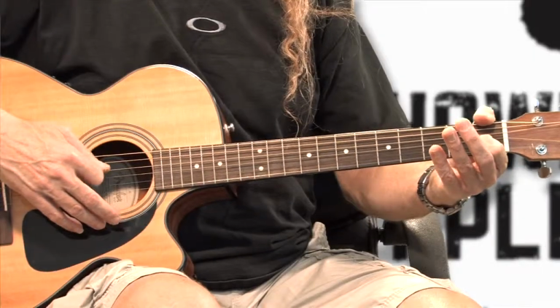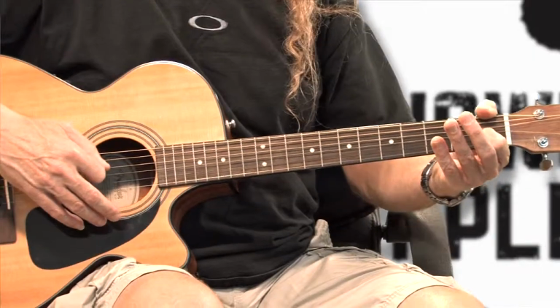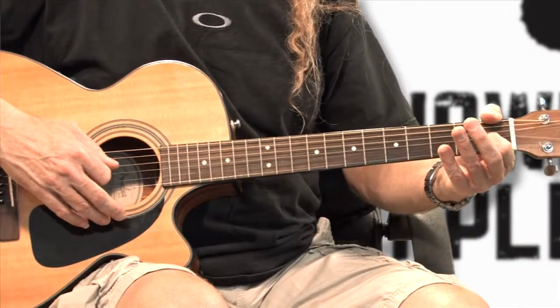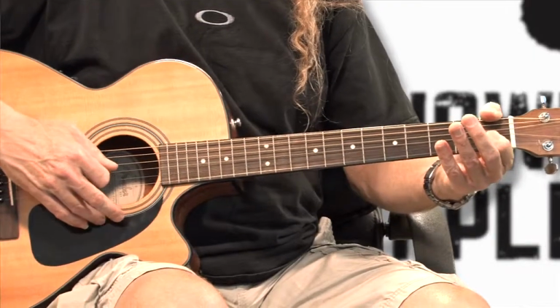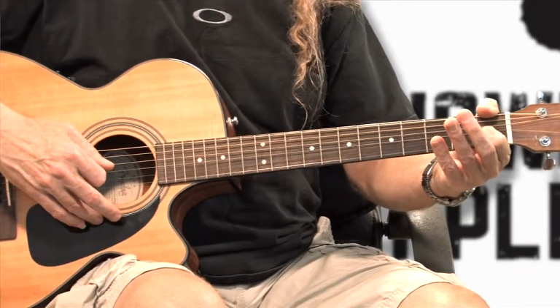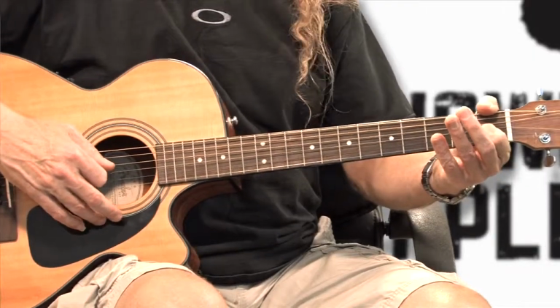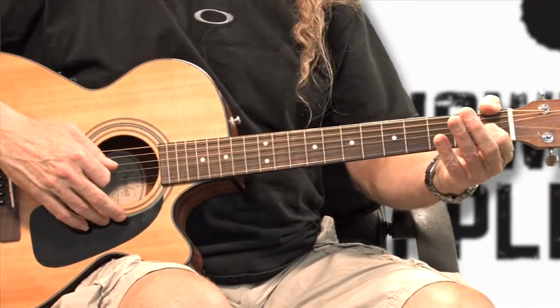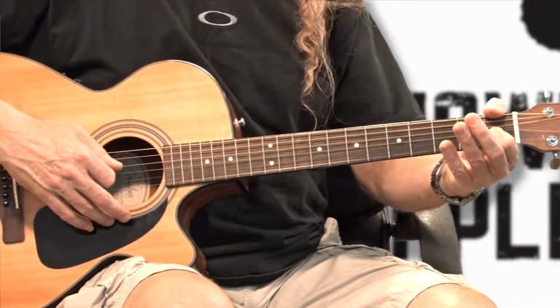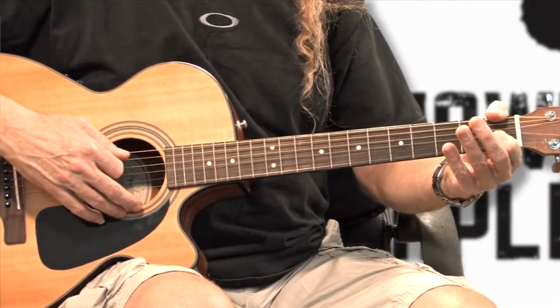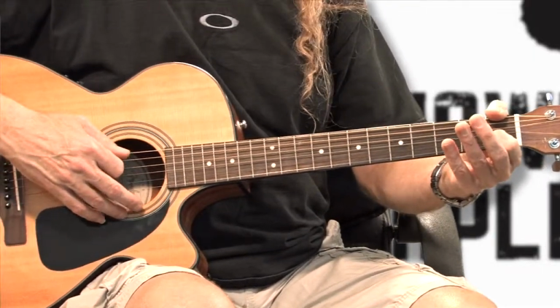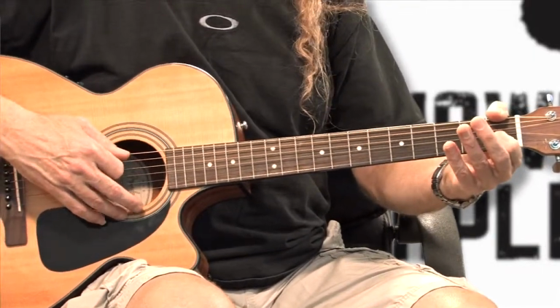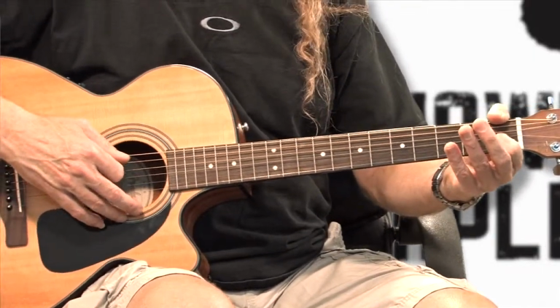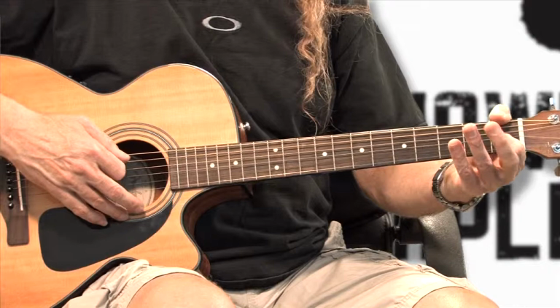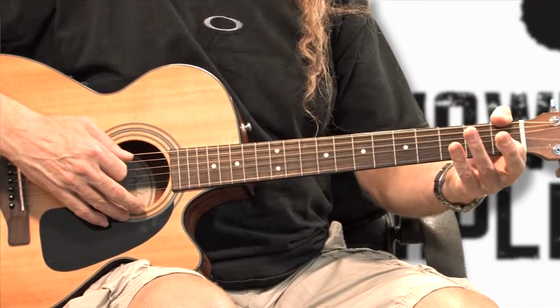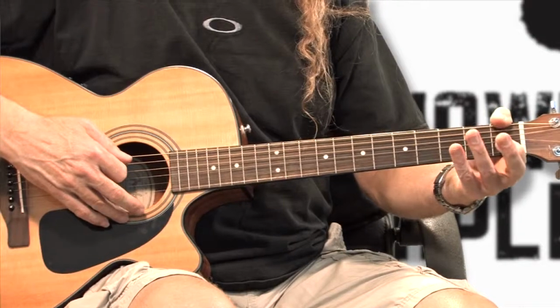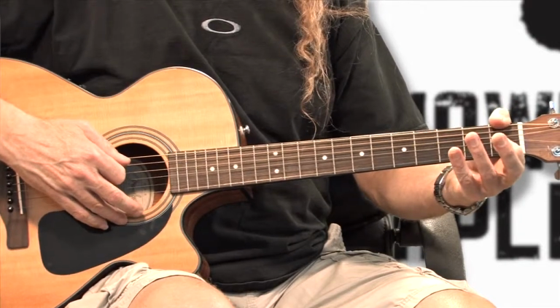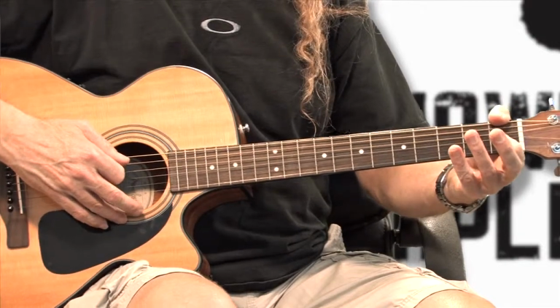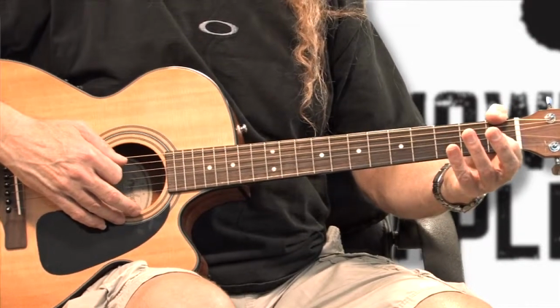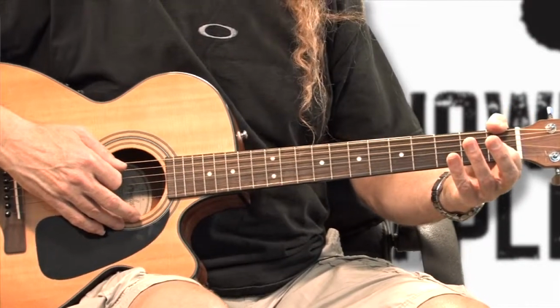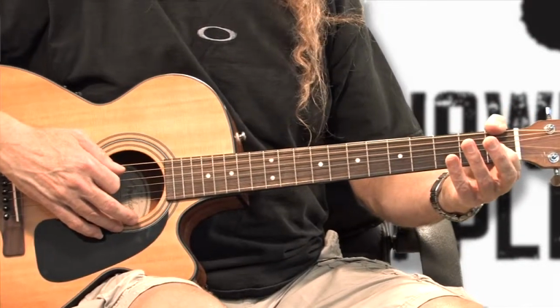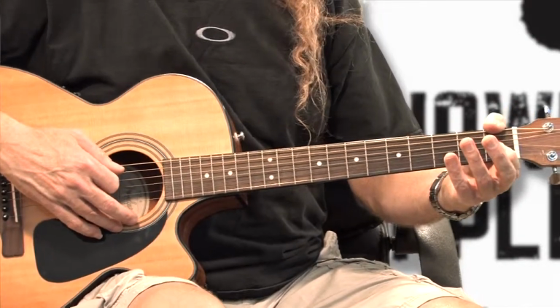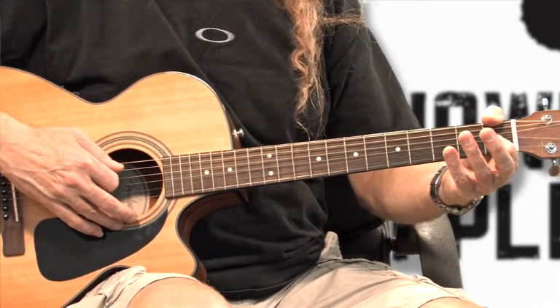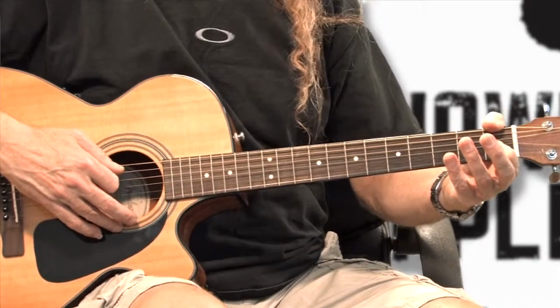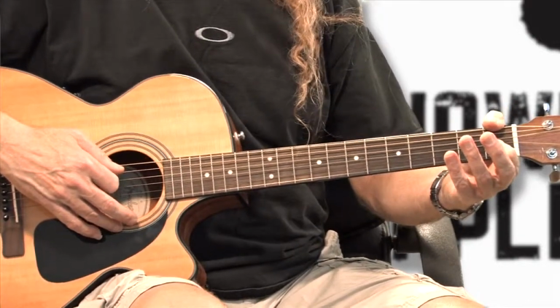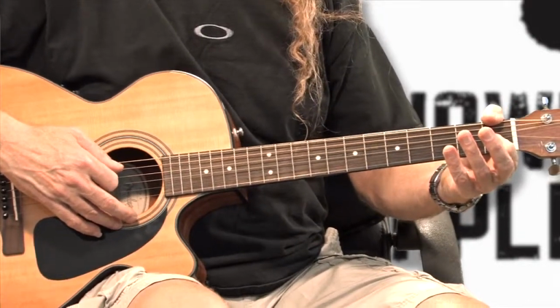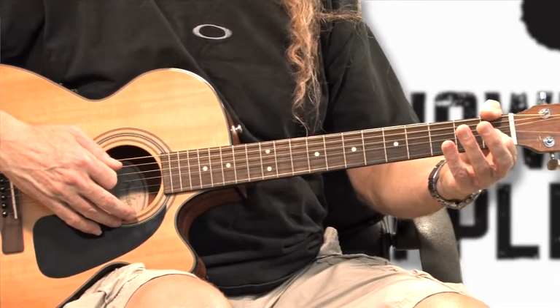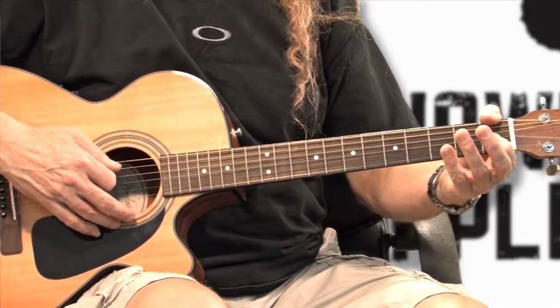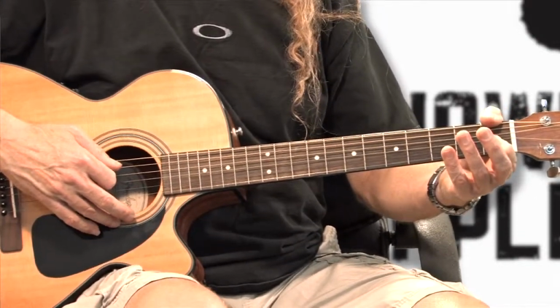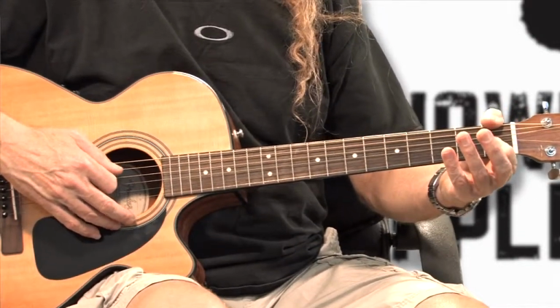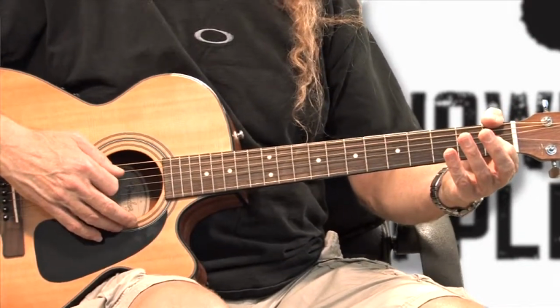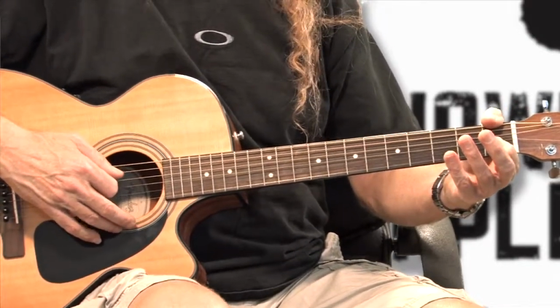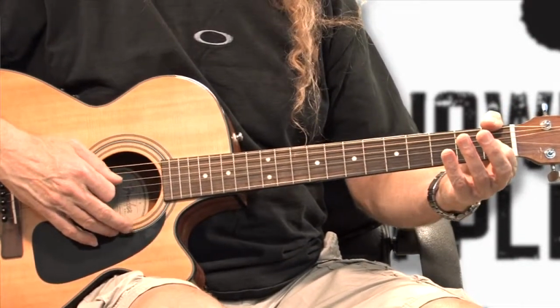So let's go ahead and get started on this one. Give it a try and come in on one — I'll give you a count. One, two, three, four.